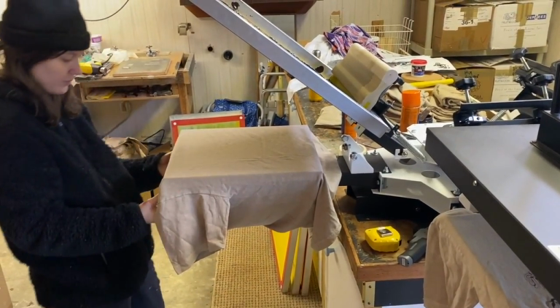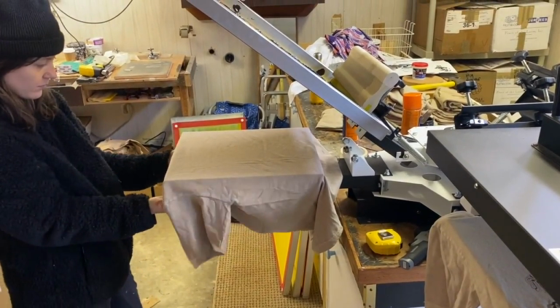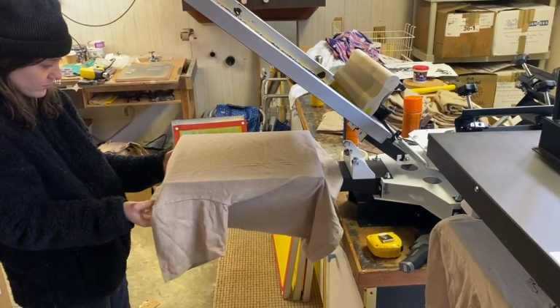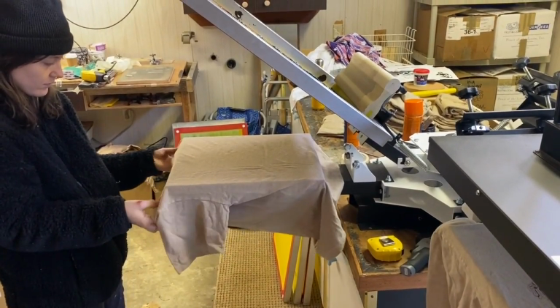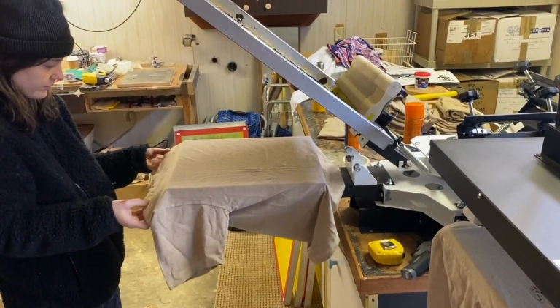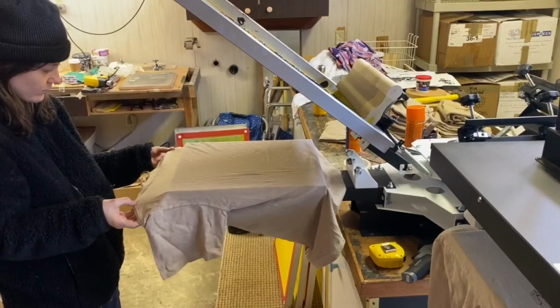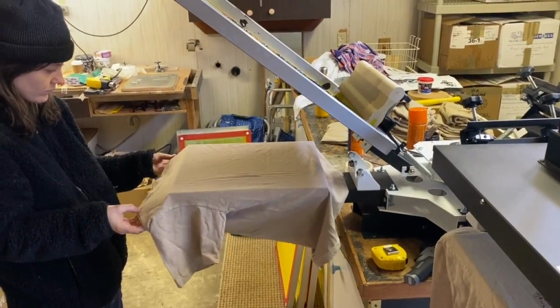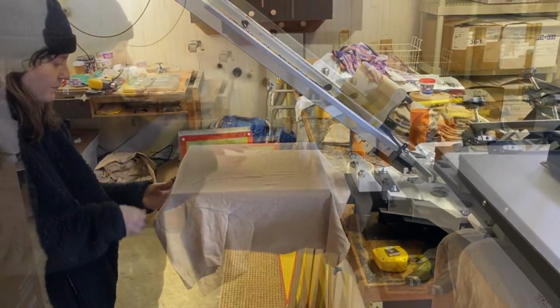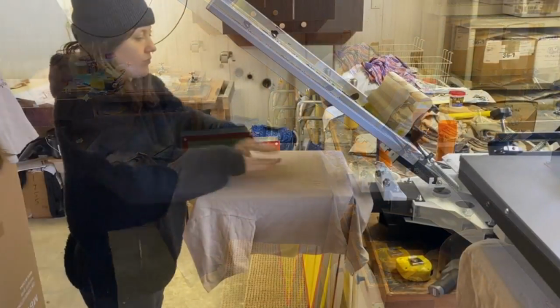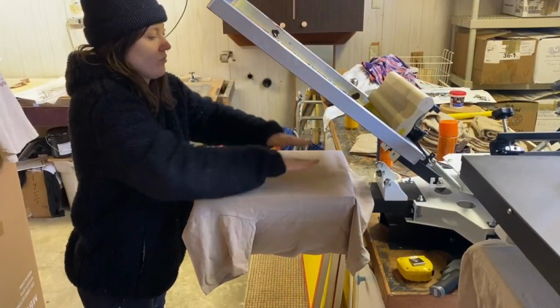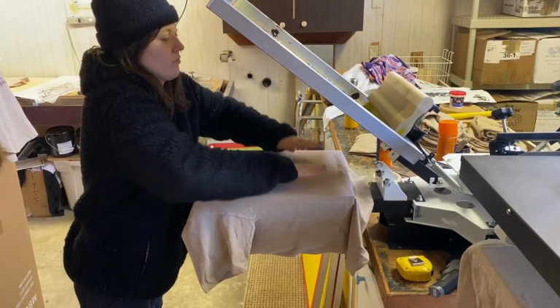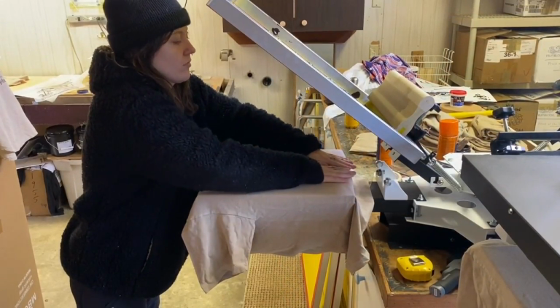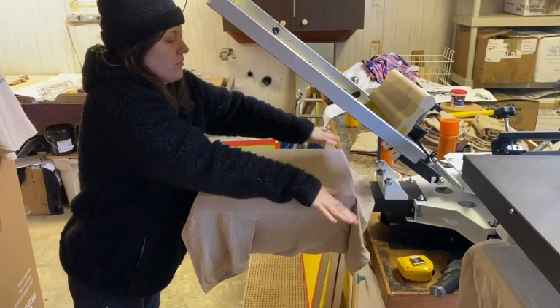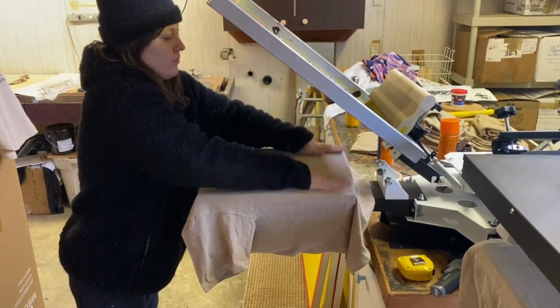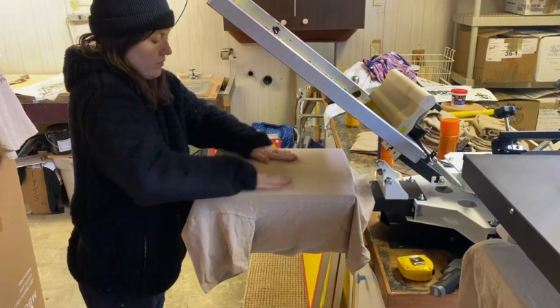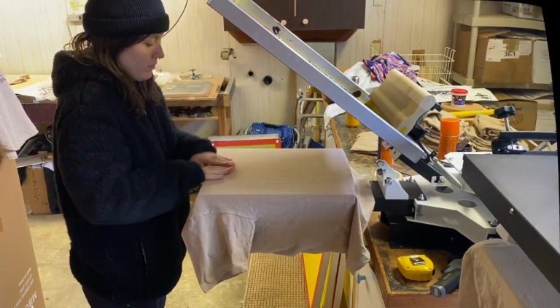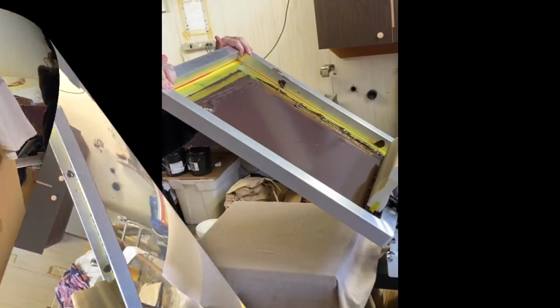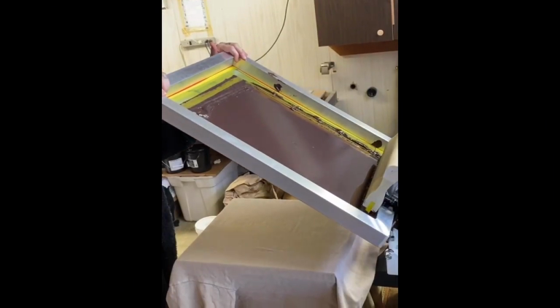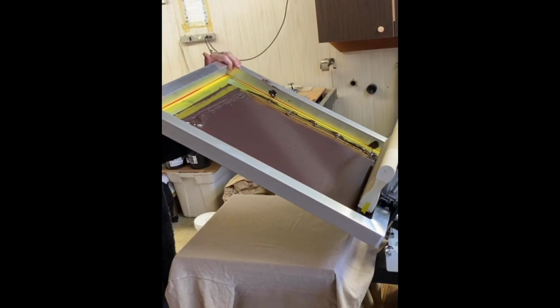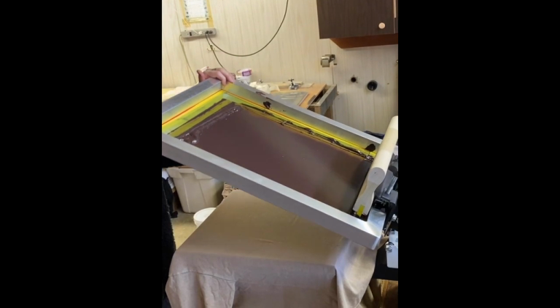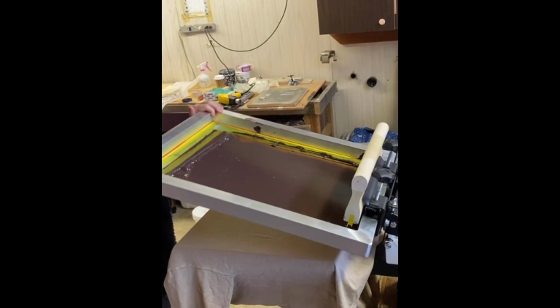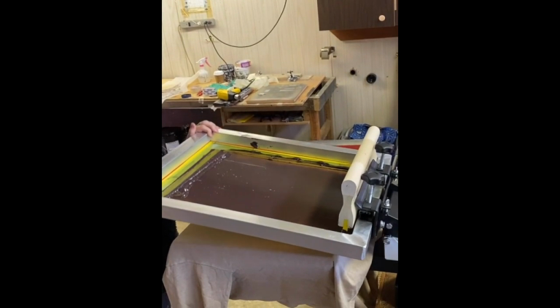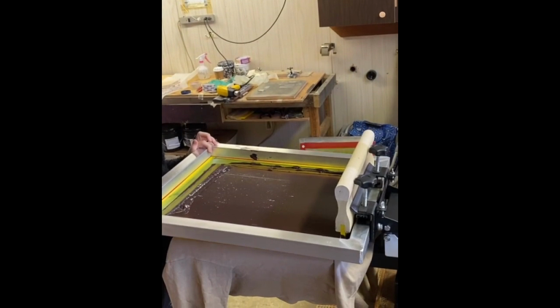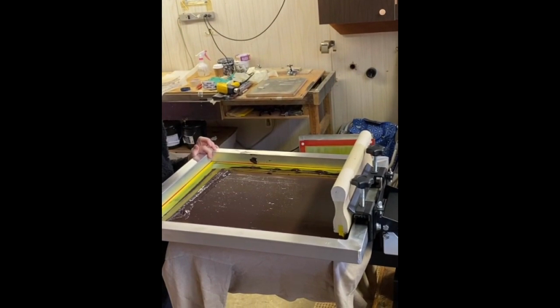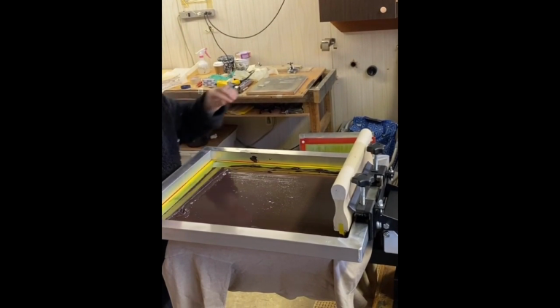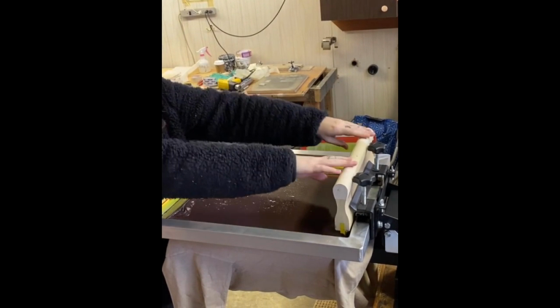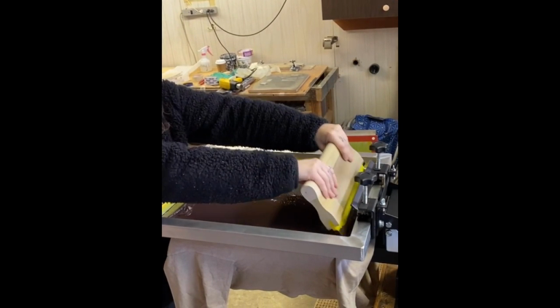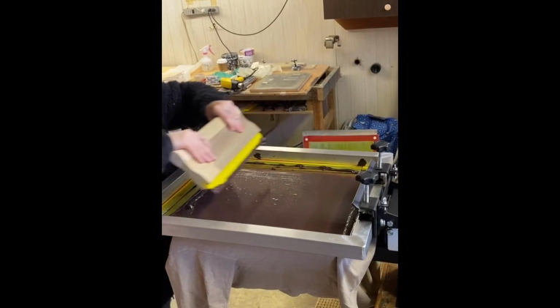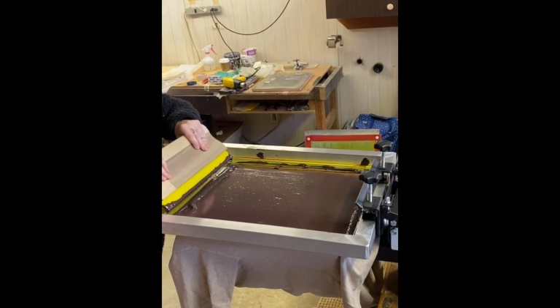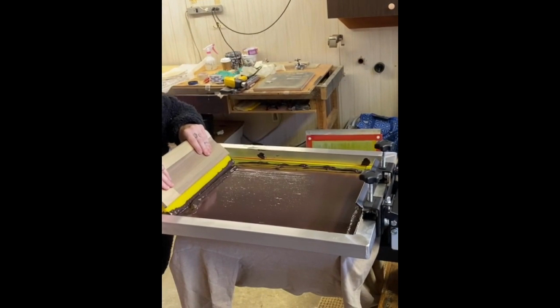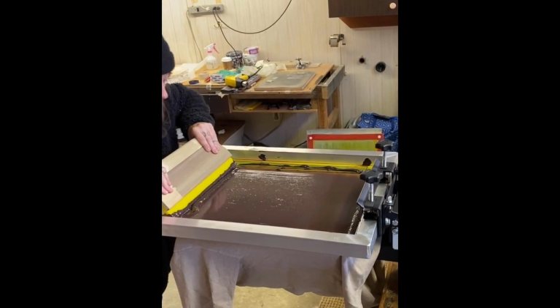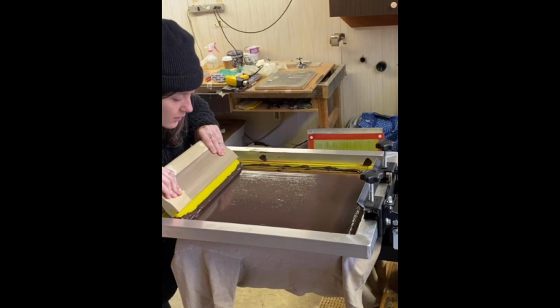There are some general rules of where a shirt should be printed on, and I usually just kind of use my fingers to know where the shirt should be measured to. Now for the sort of magic part of screen printing.